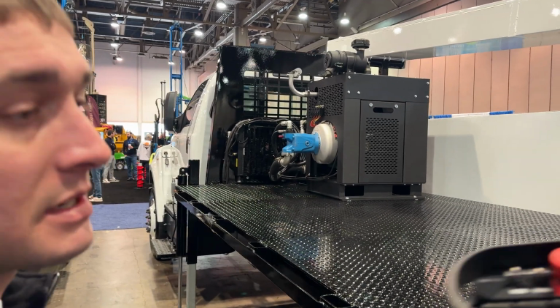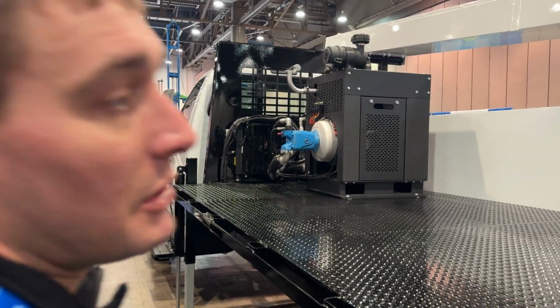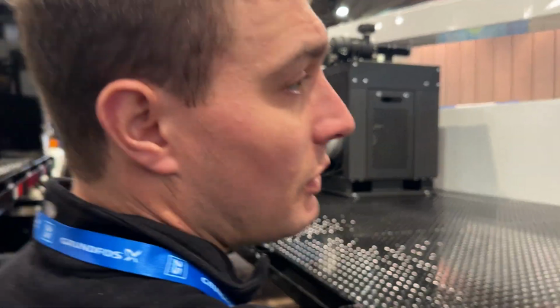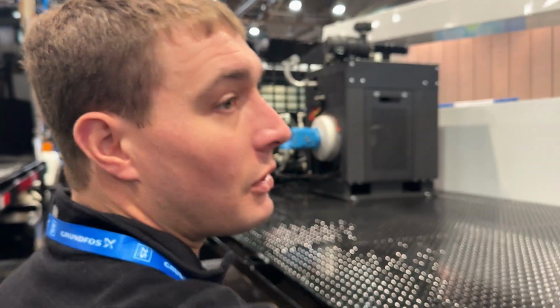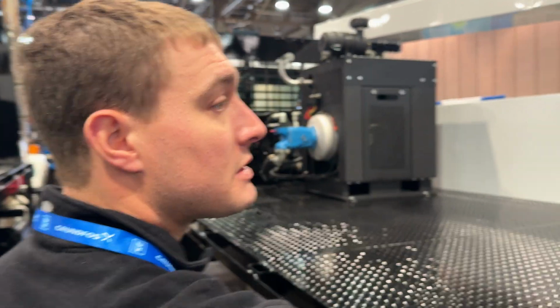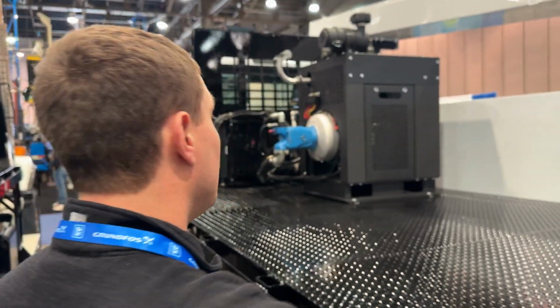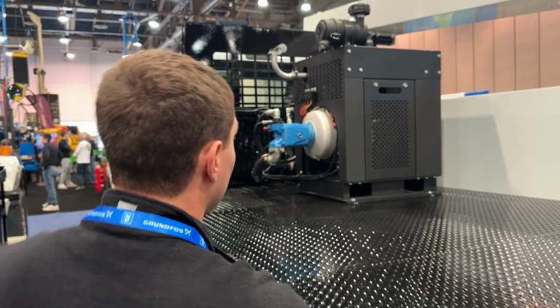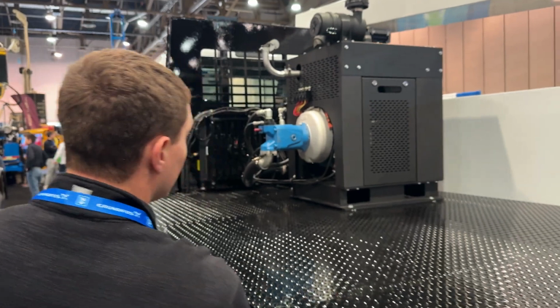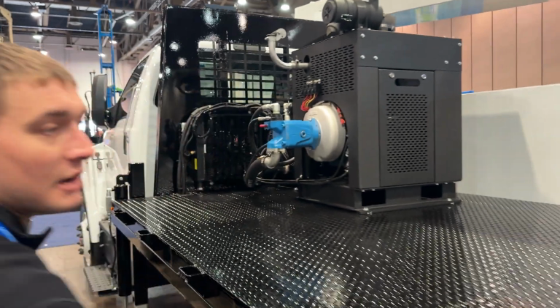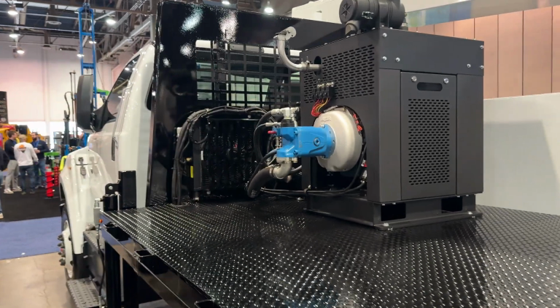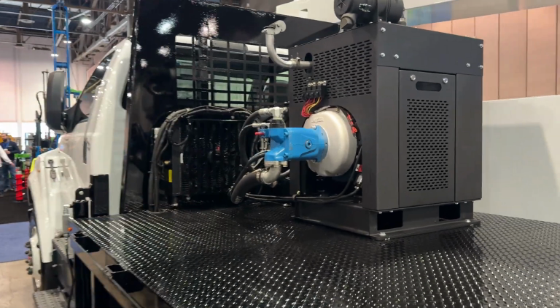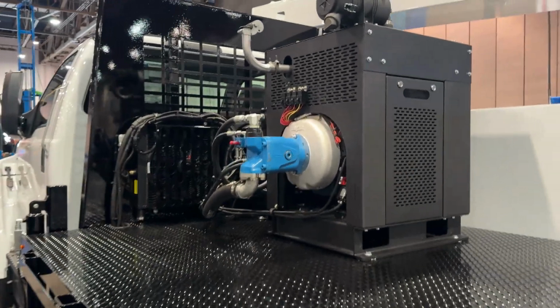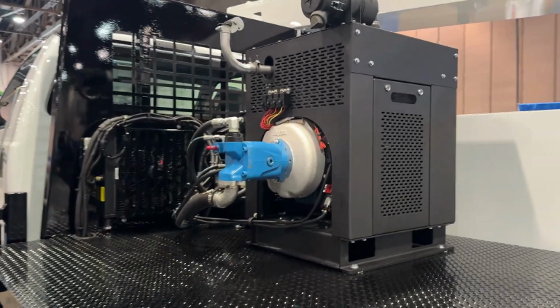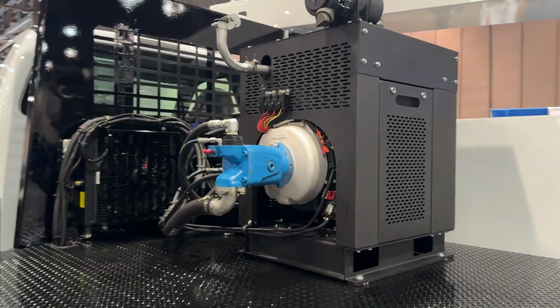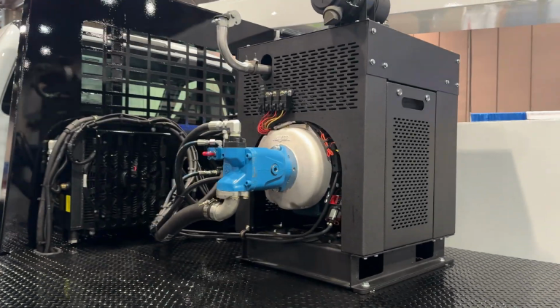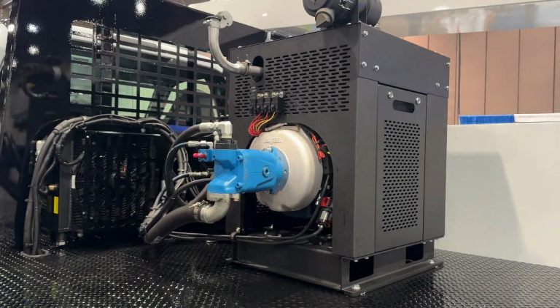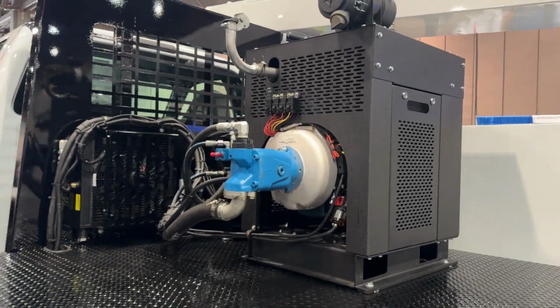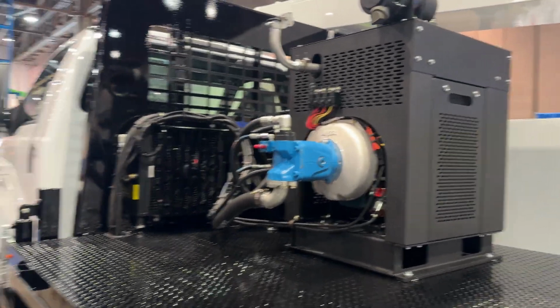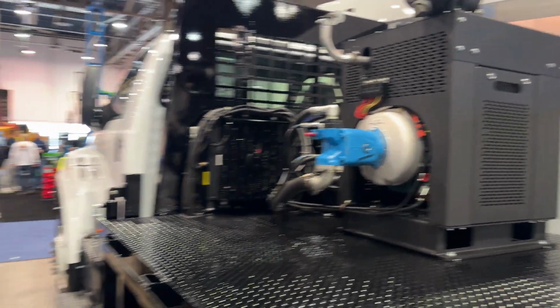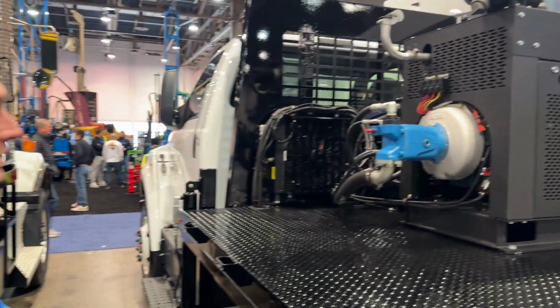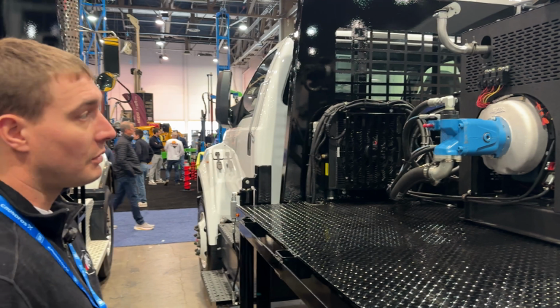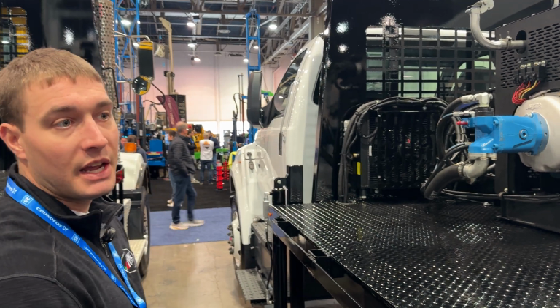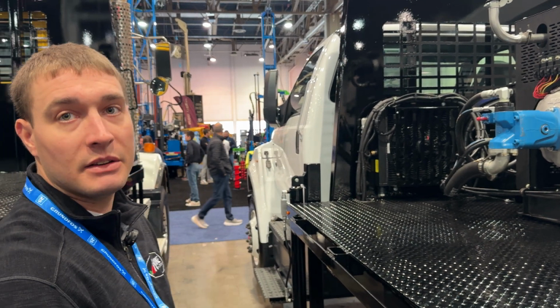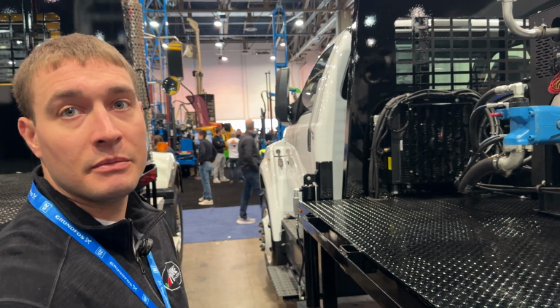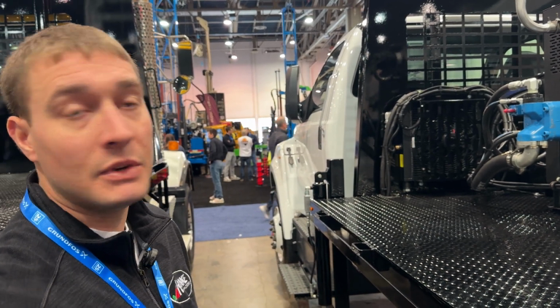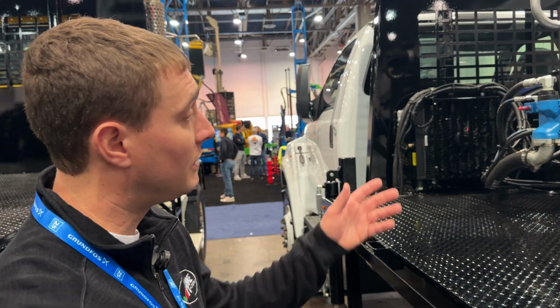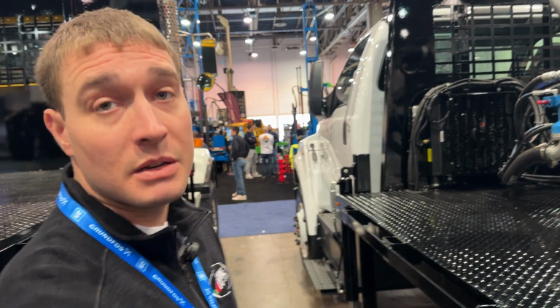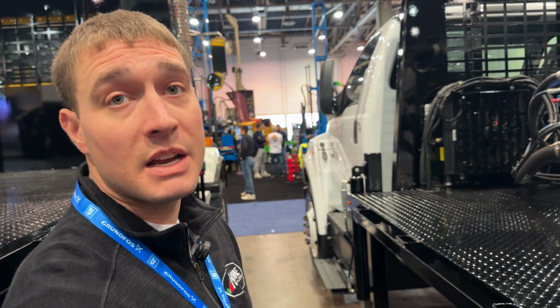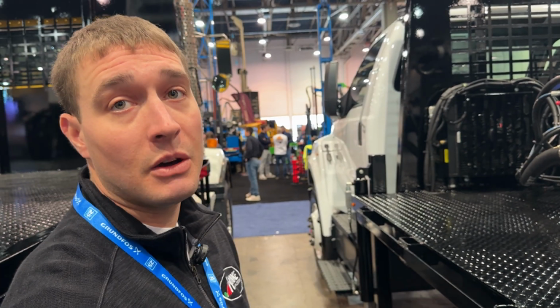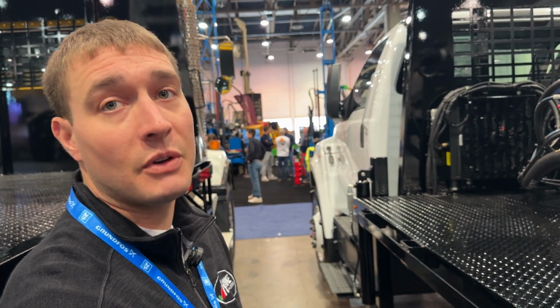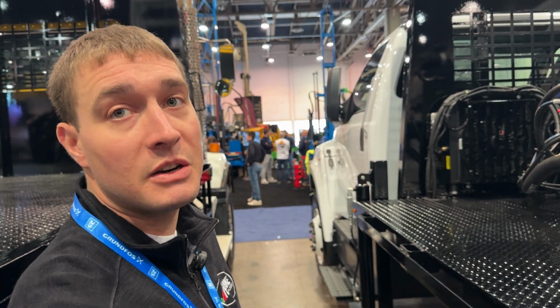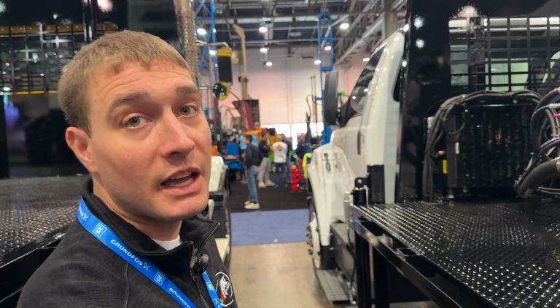This is a Kubota 44 horse — a newer model that Kubota just came out with. Does it have DEF? No, it doesn't have DEF. It falls underneath that threshold.